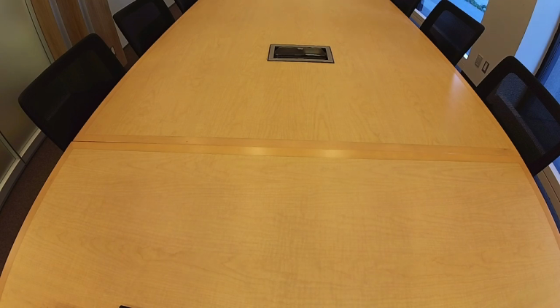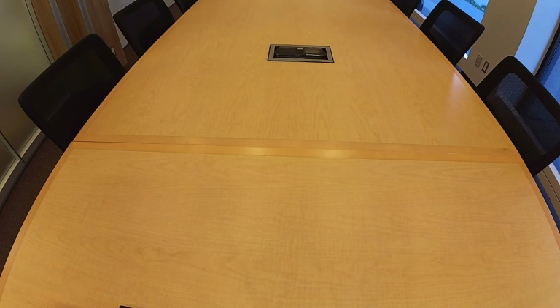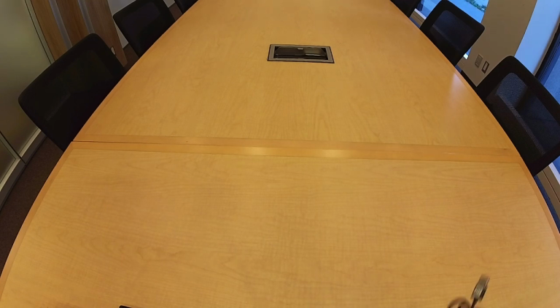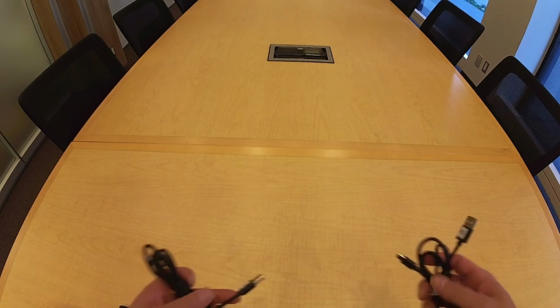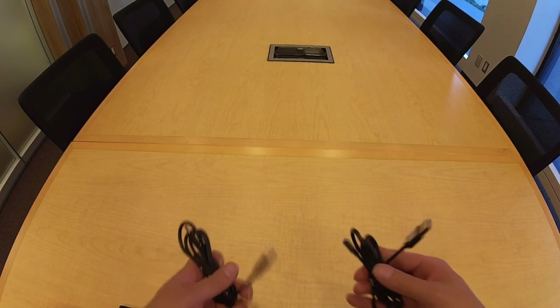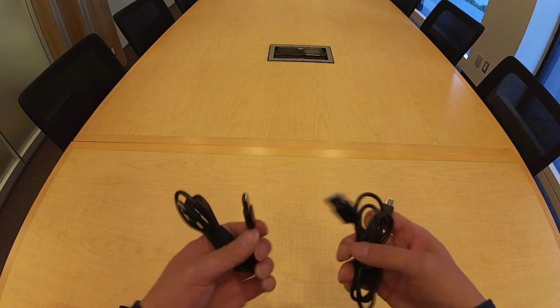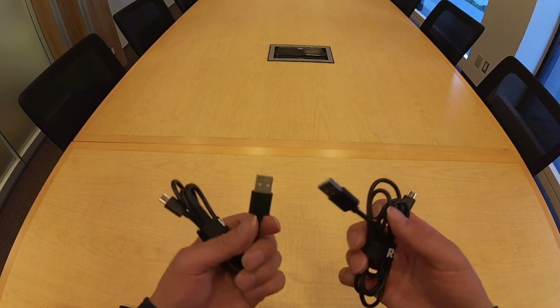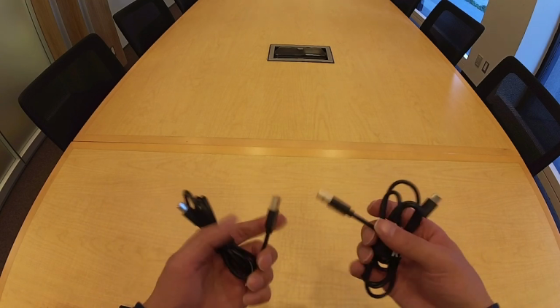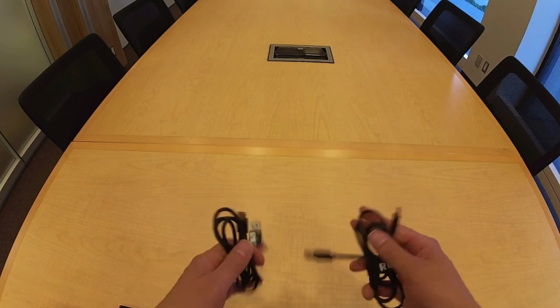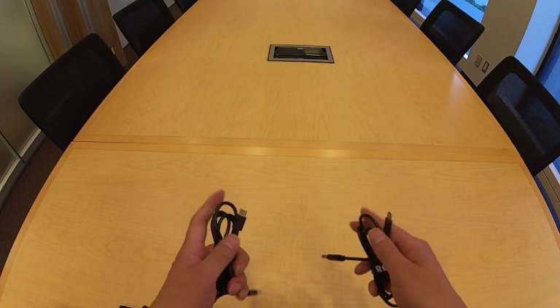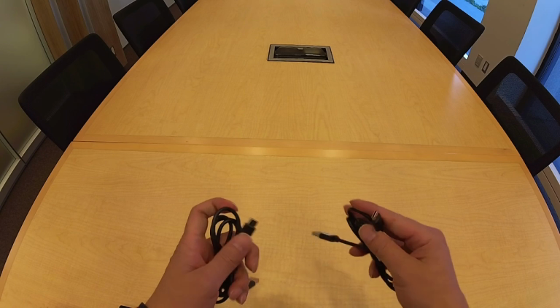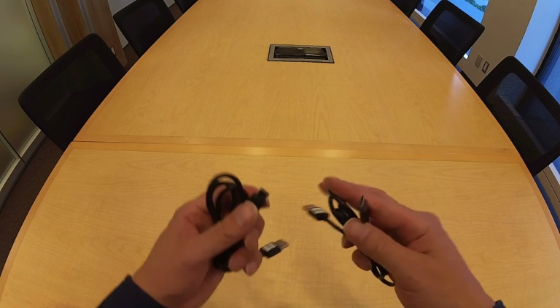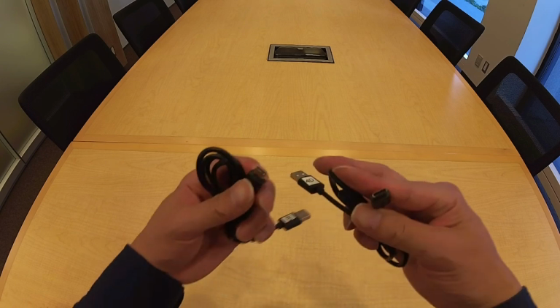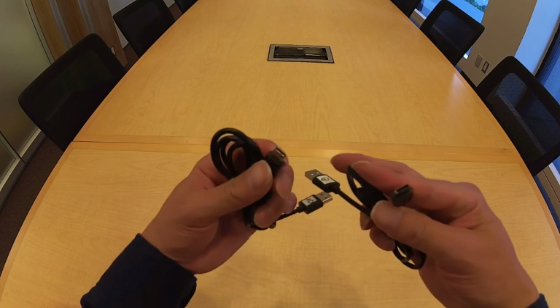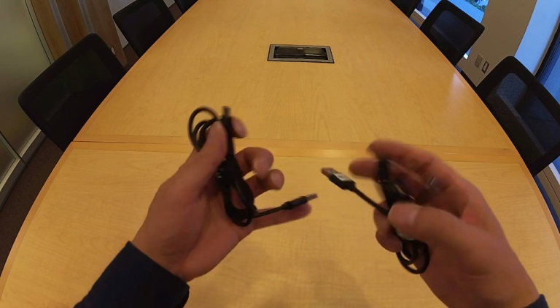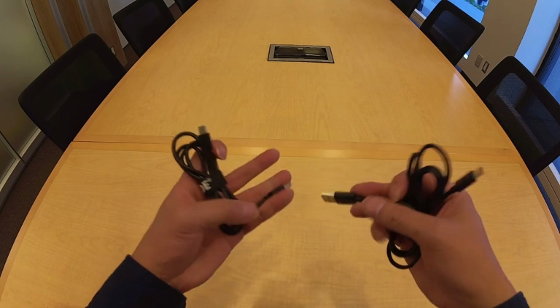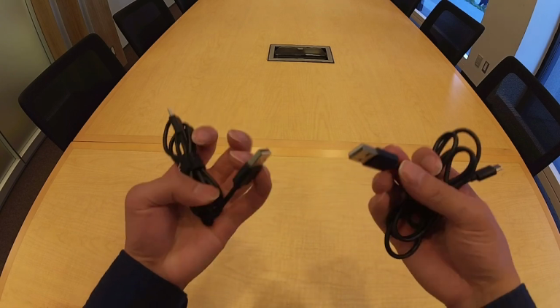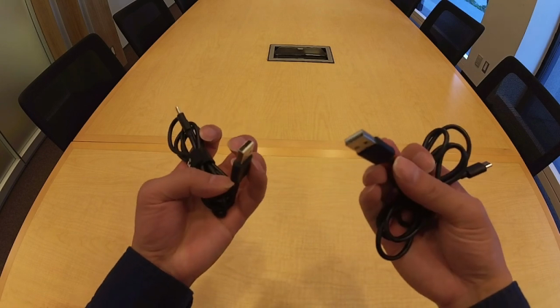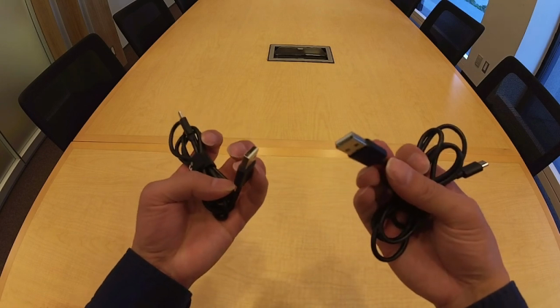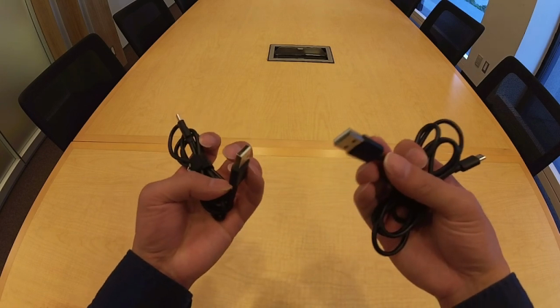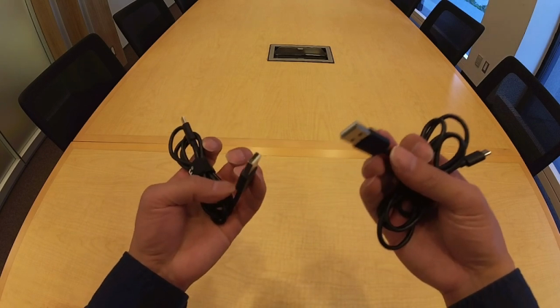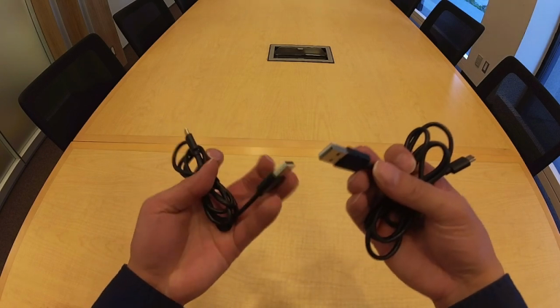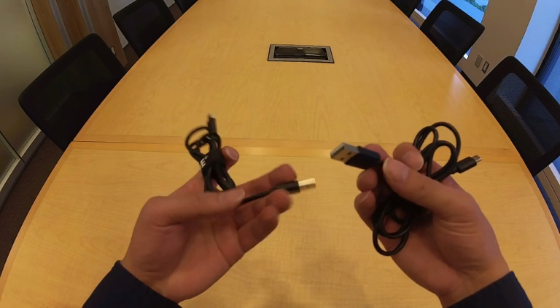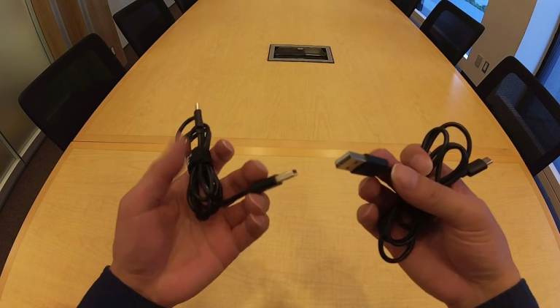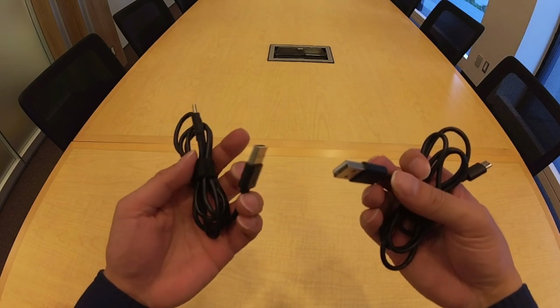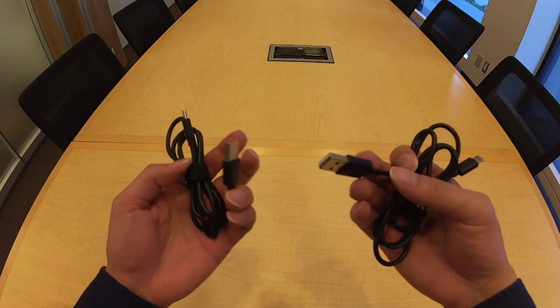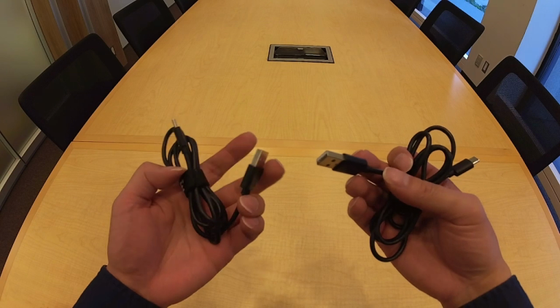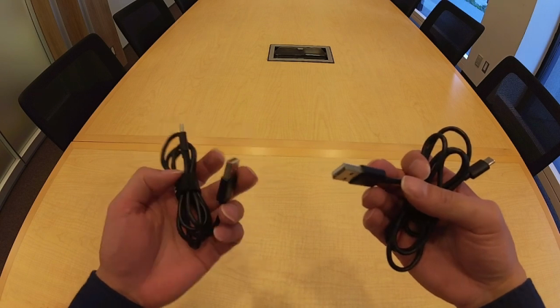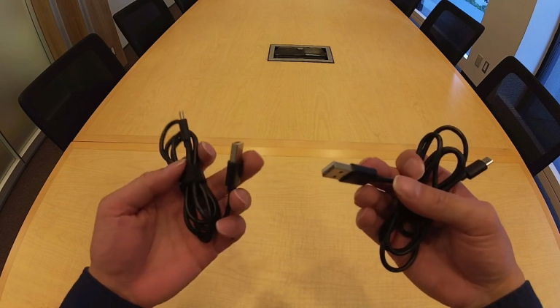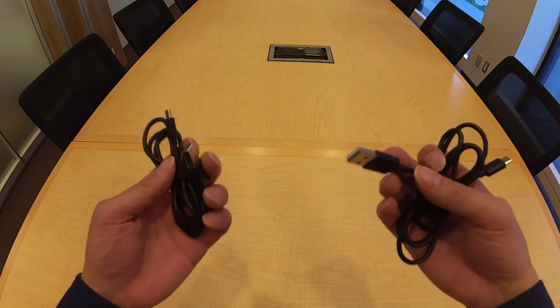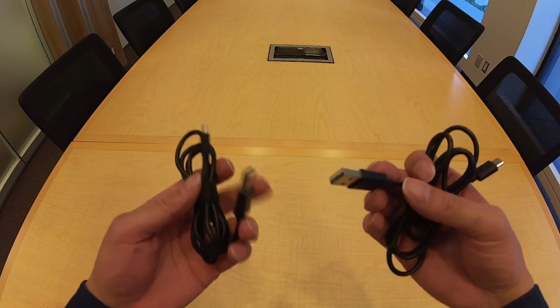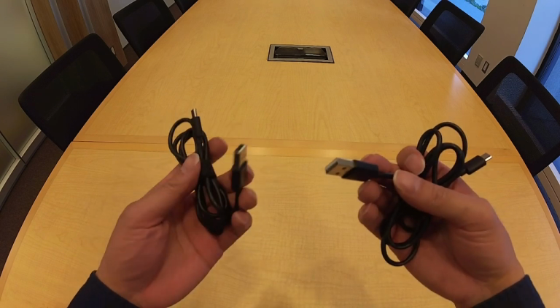There are also two USB-C to USB-A cables. They're used for charging the transmitter and receiver independently or concurrently.